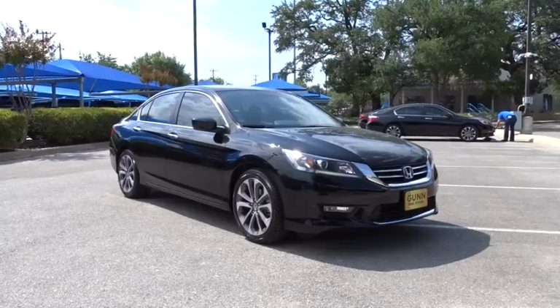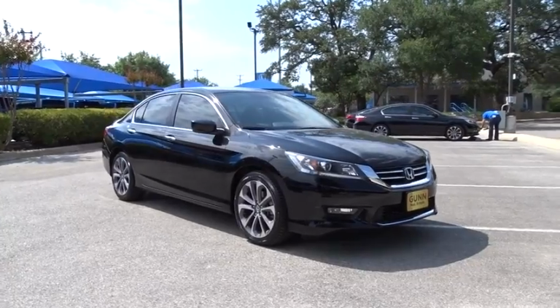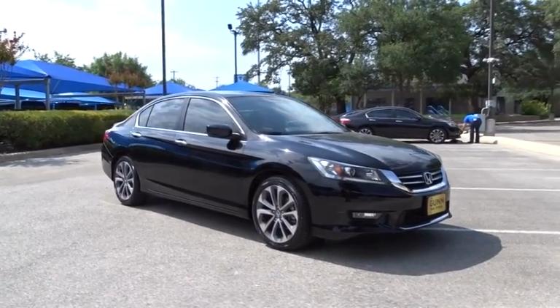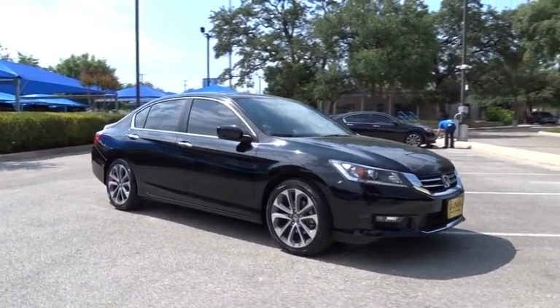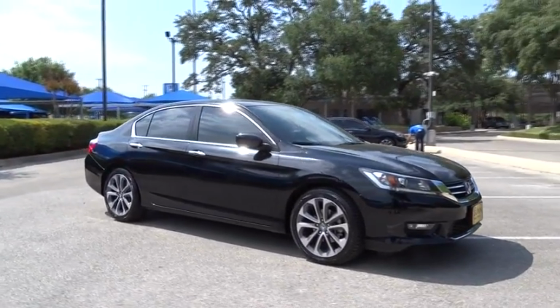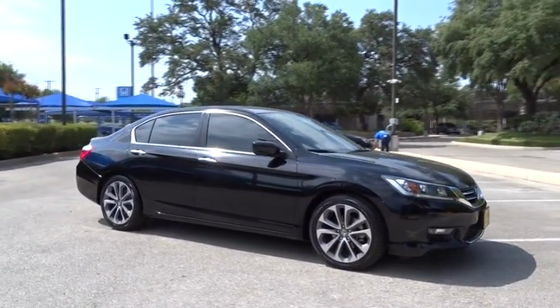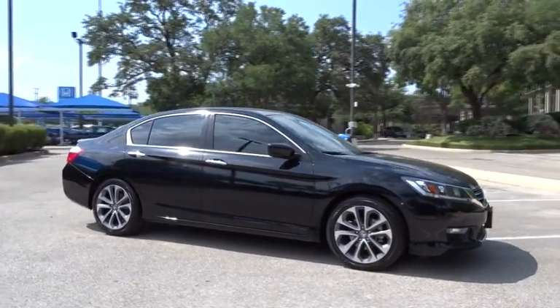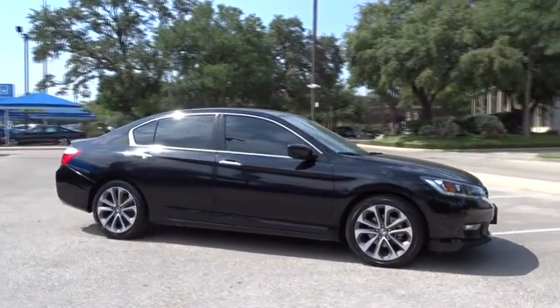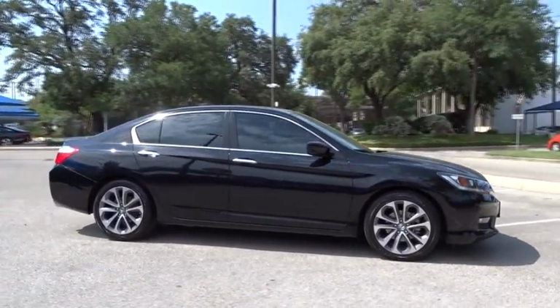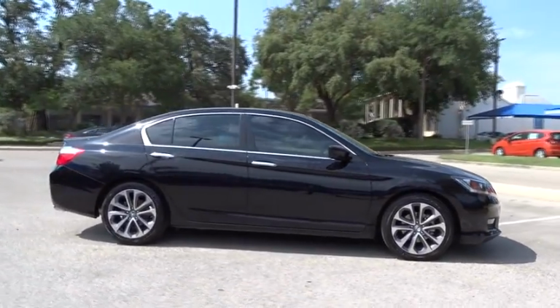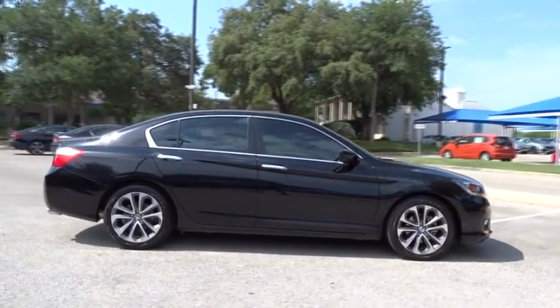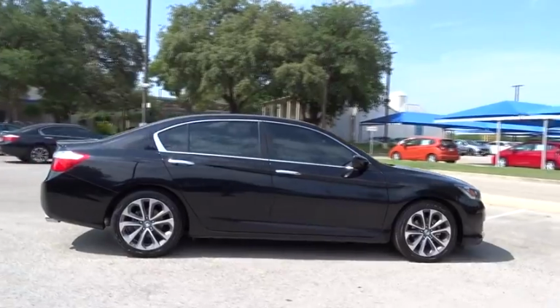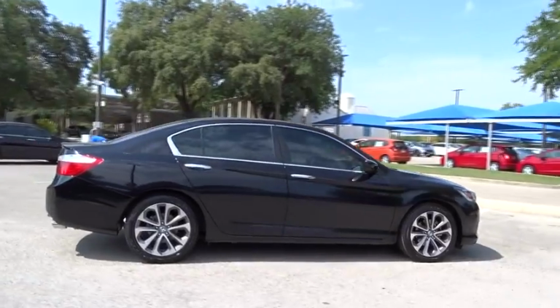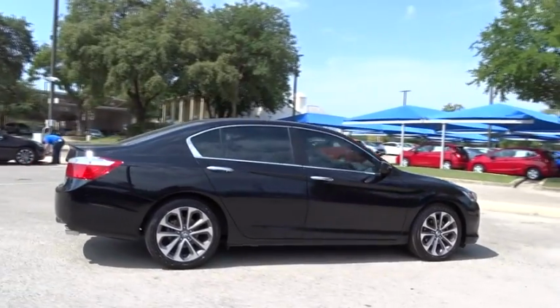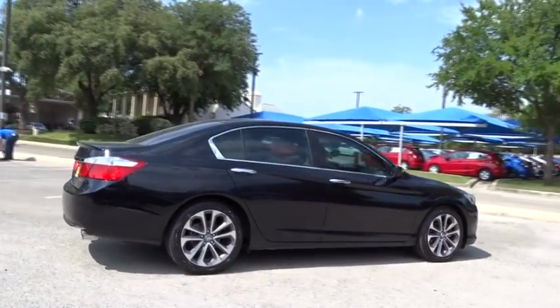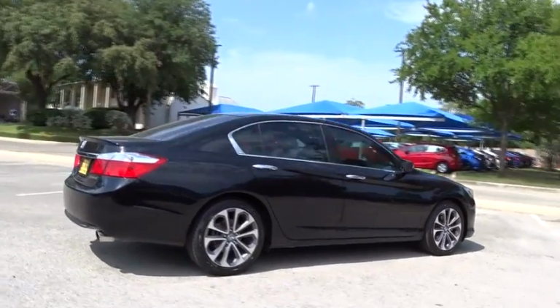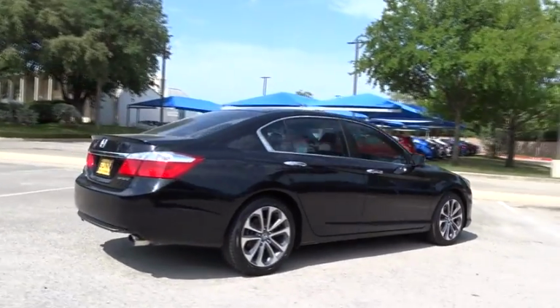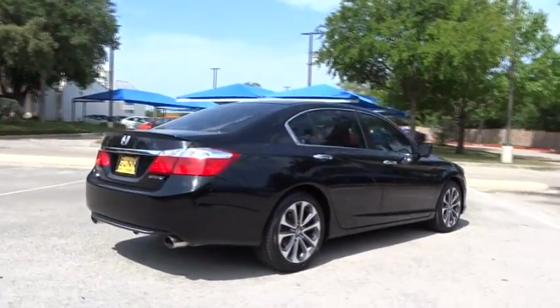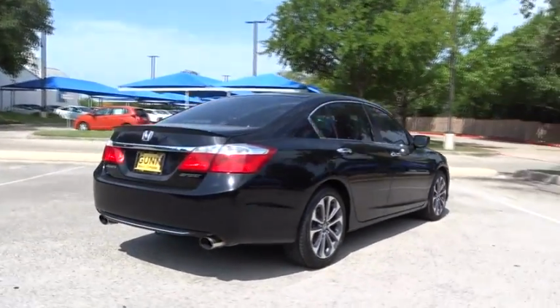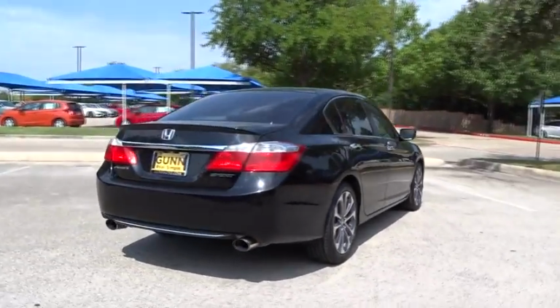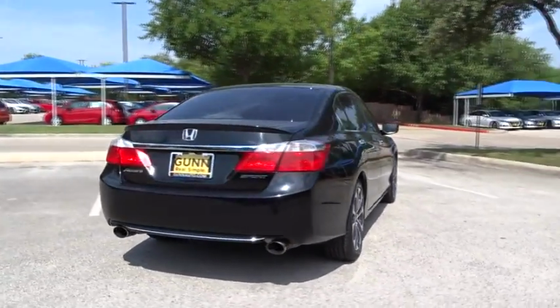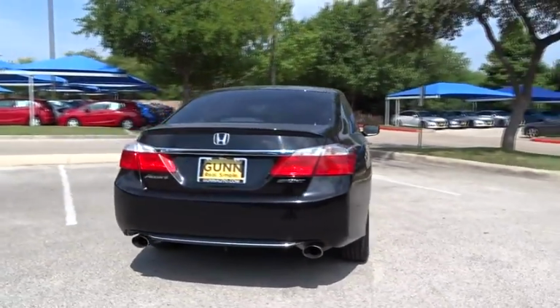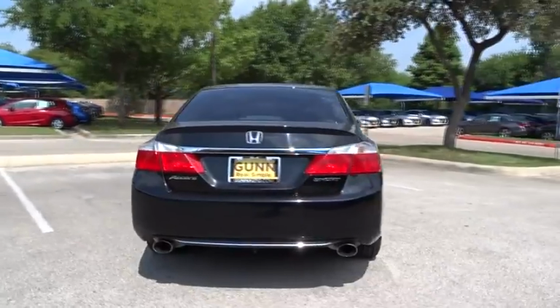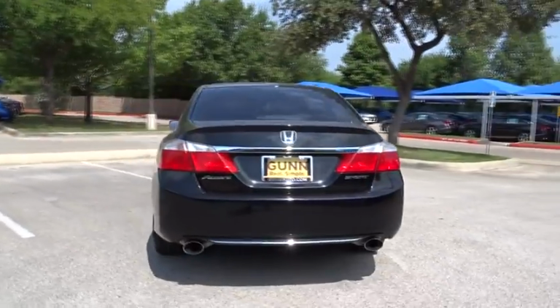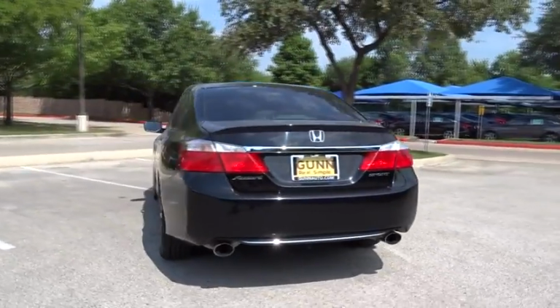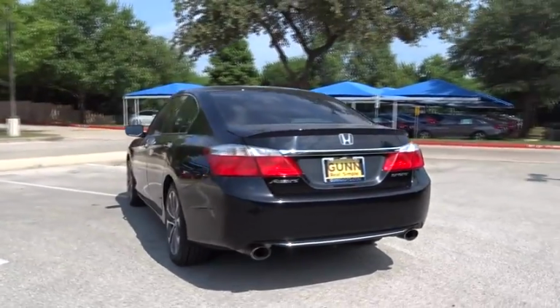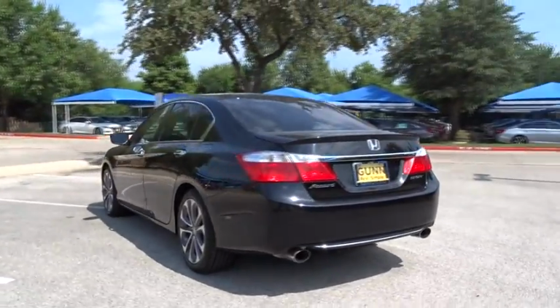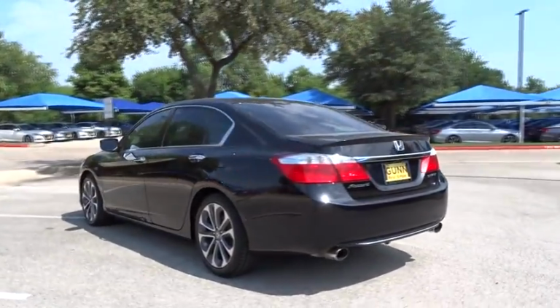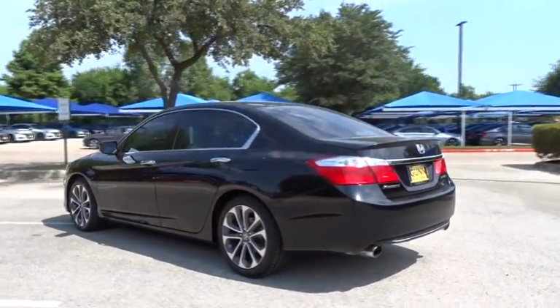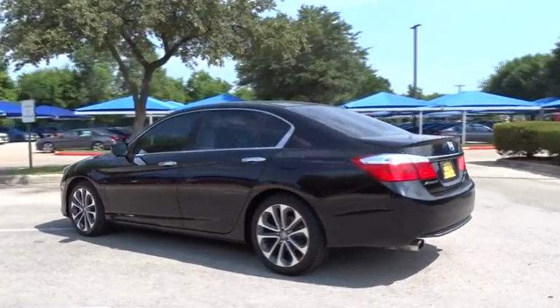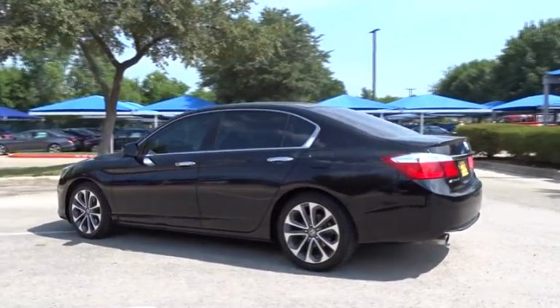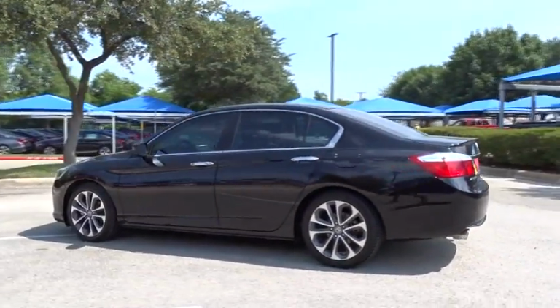The 2014 Honda Accord — ingeniously simple, yet overflowing with luxury and technological creativity. All that and more in the Accord. This vehicle has less than 70,000 miles. Here are some of this vehicle's great options.